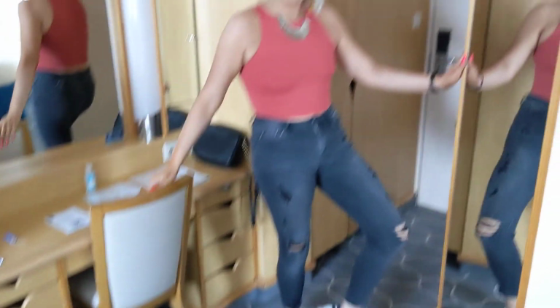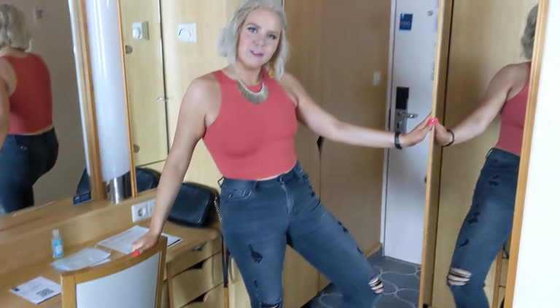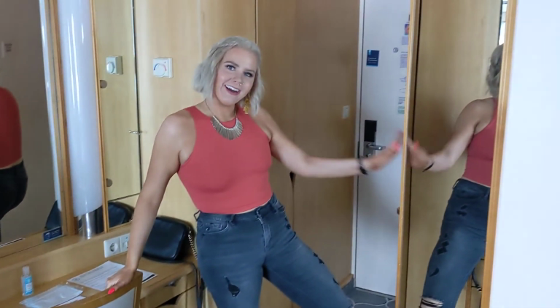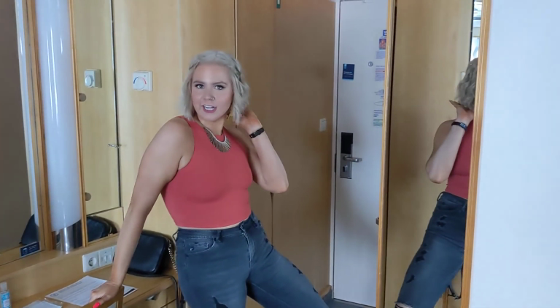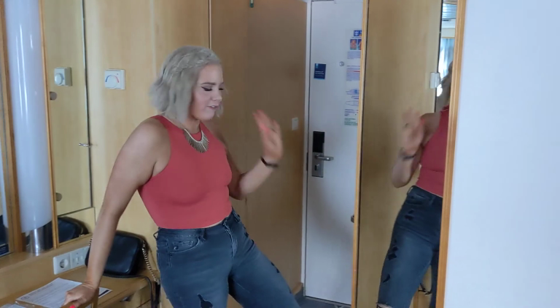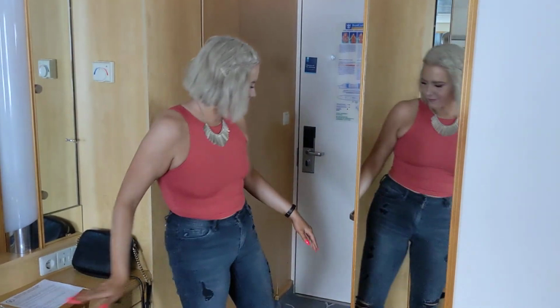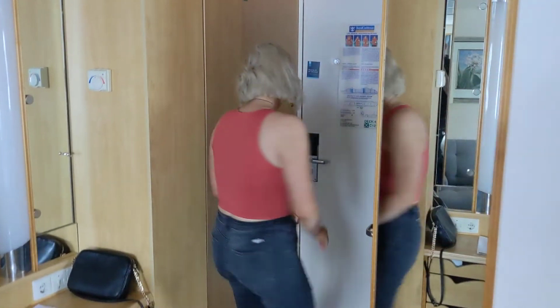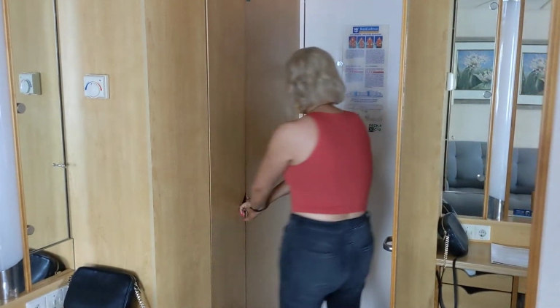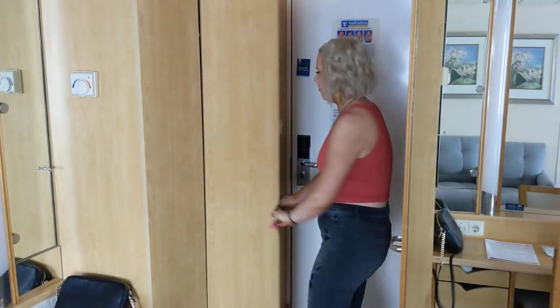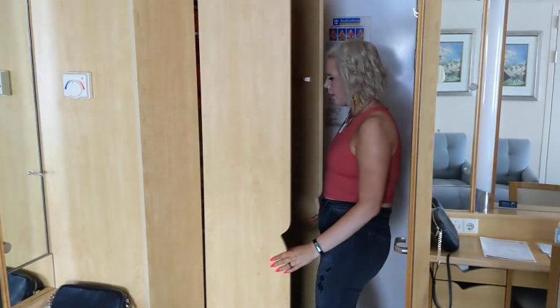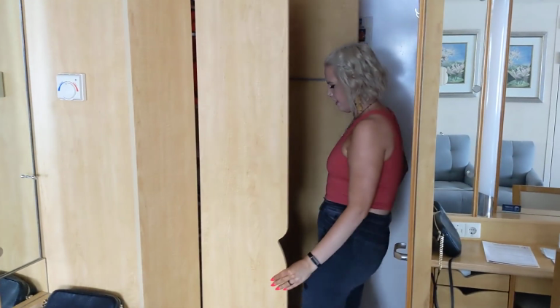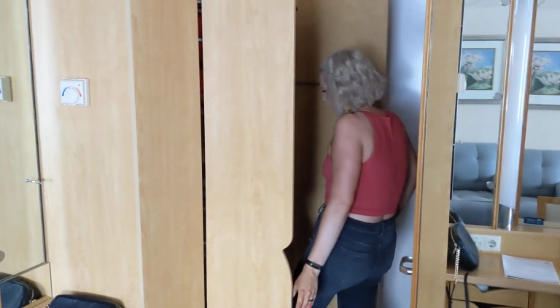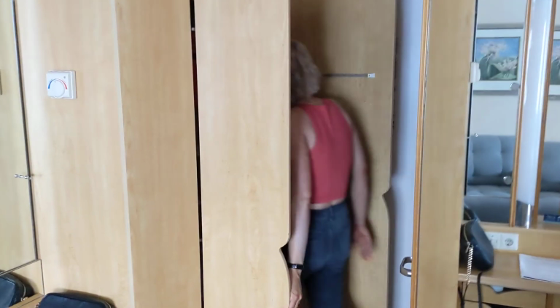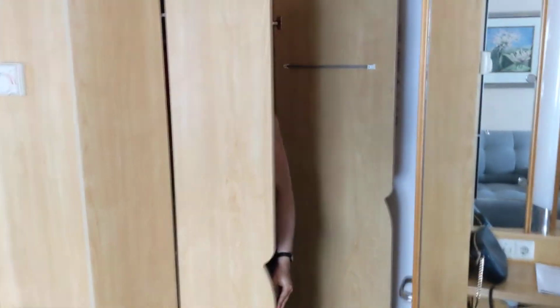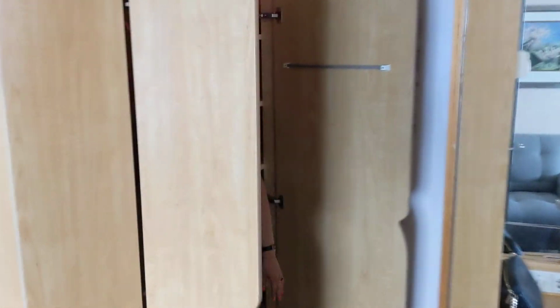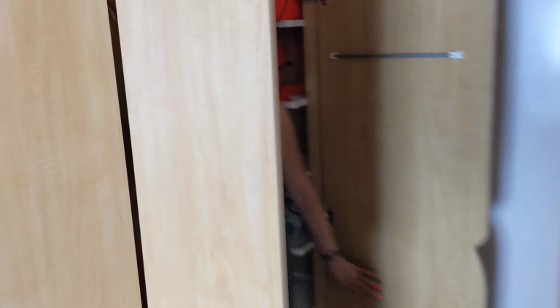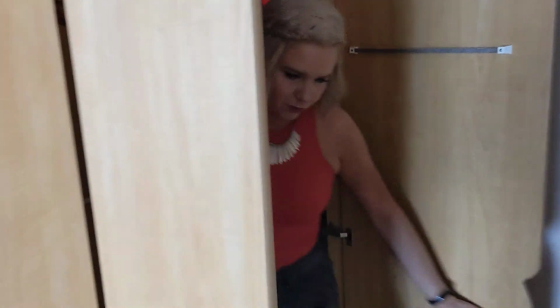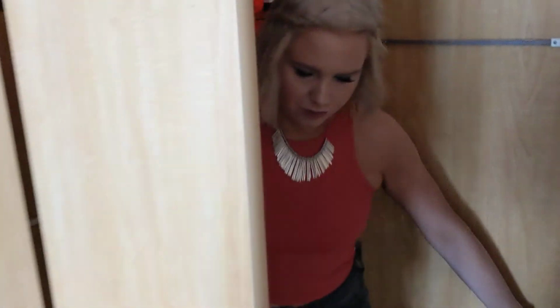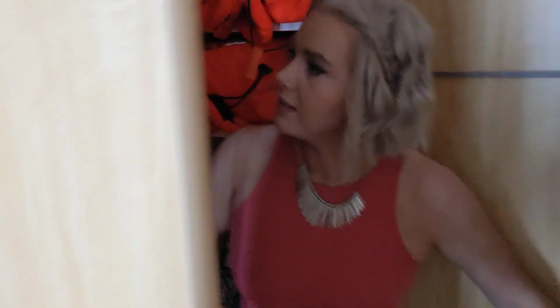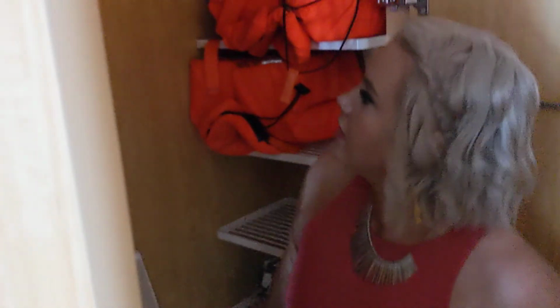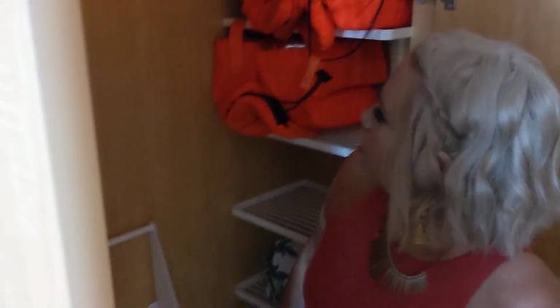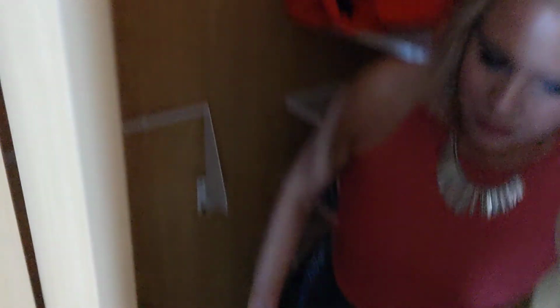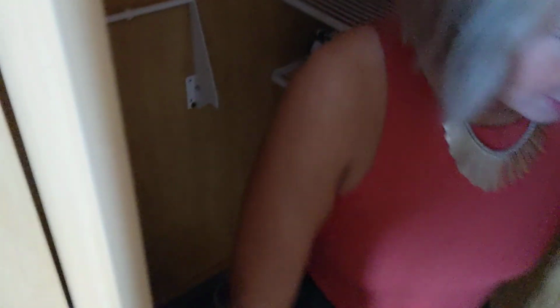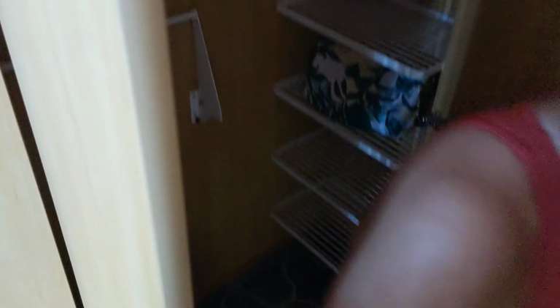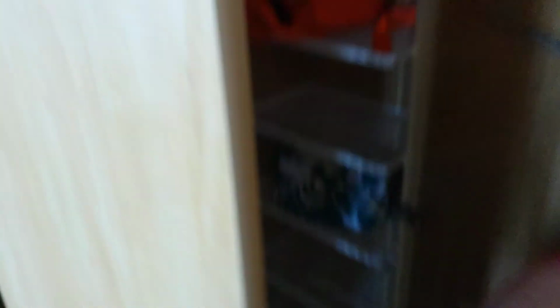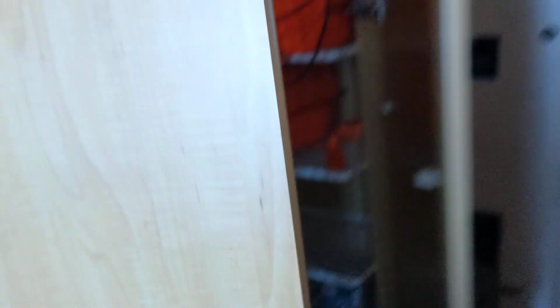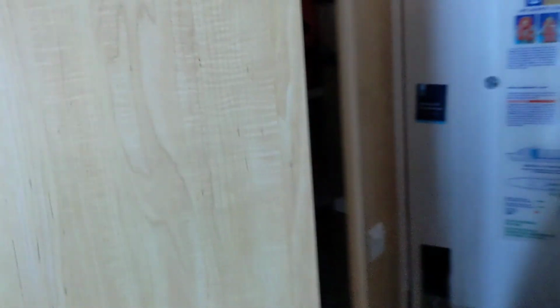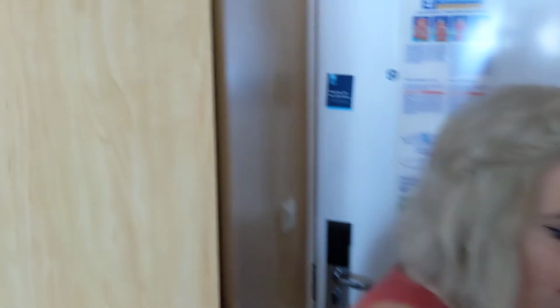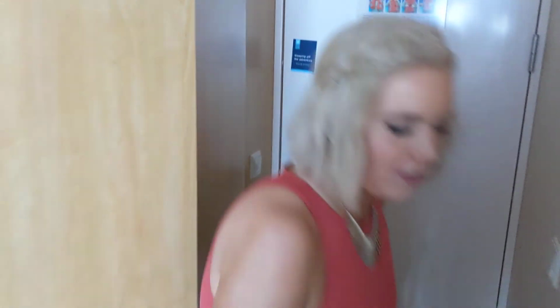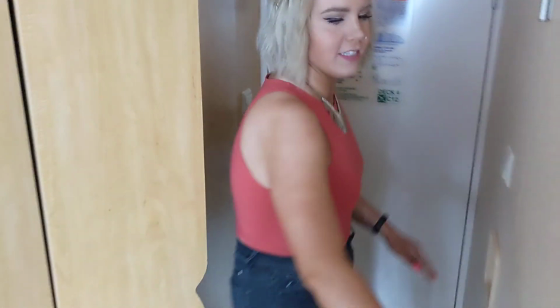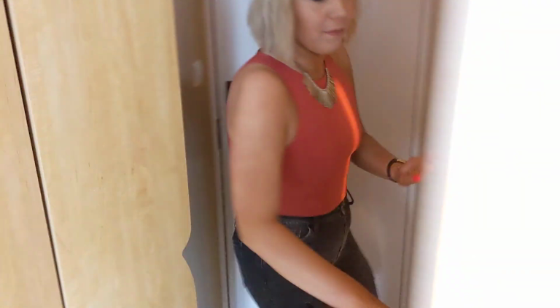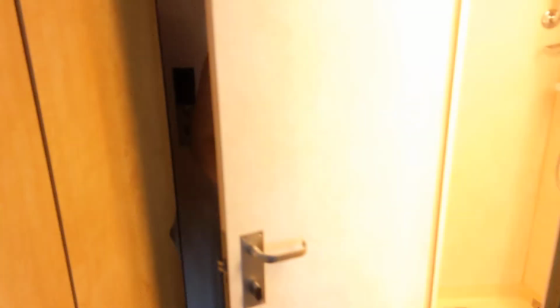Nice full-size mirror — check out your outfit. It's a big closet, definitely lots of room for suitcases and such. And right behind the closet is the bathroom.